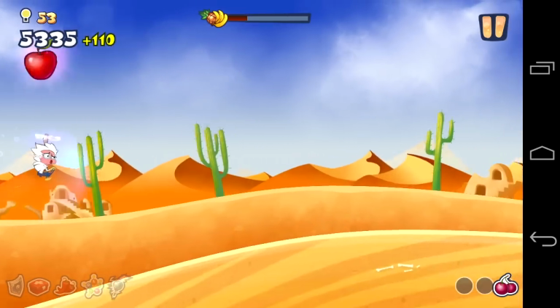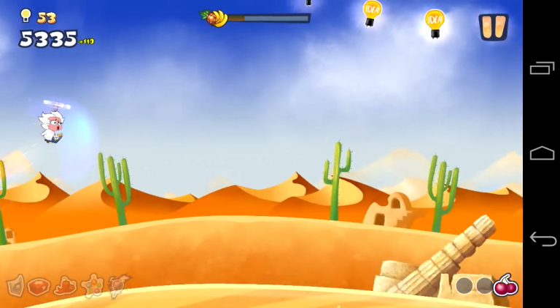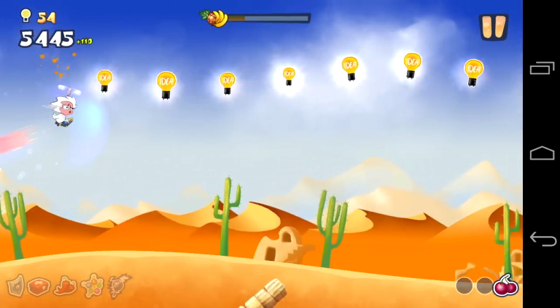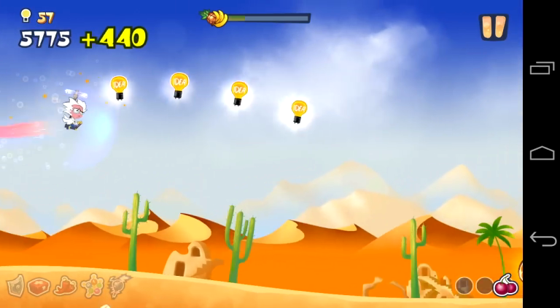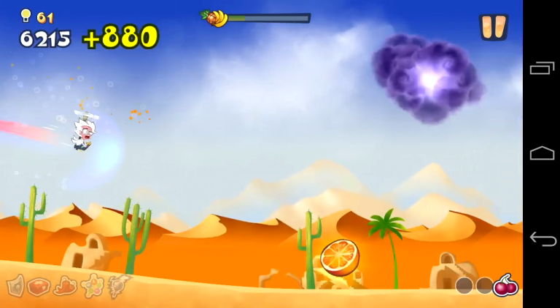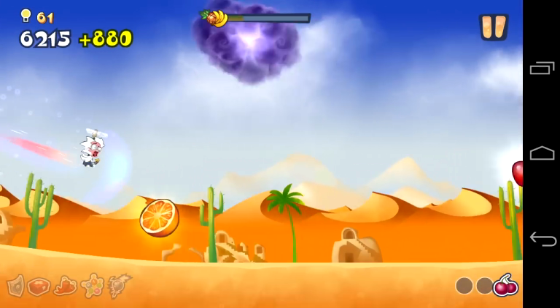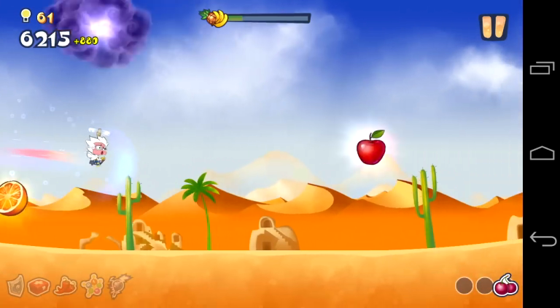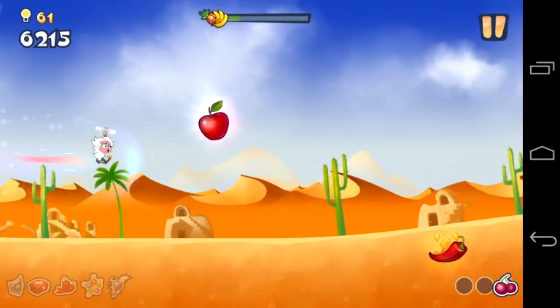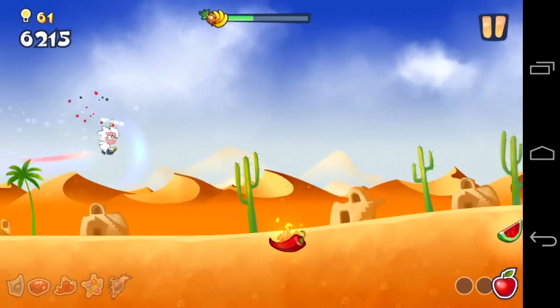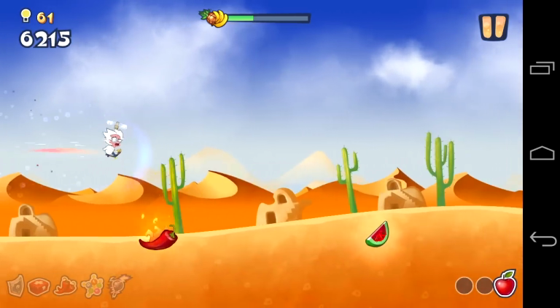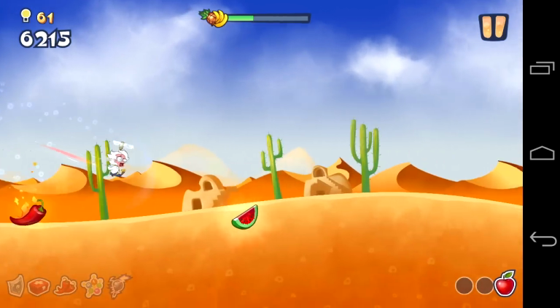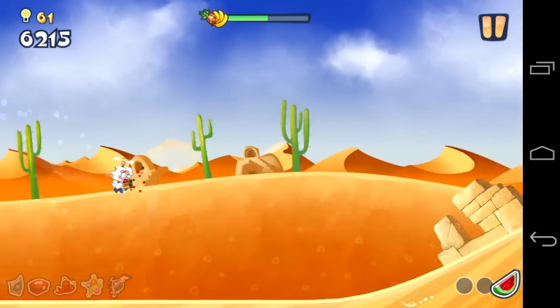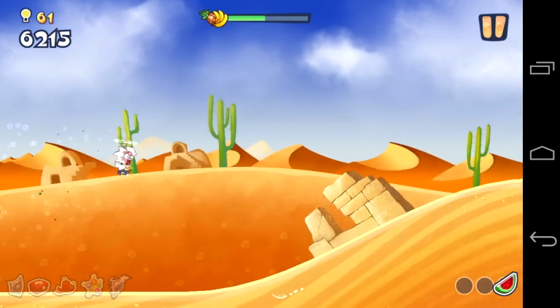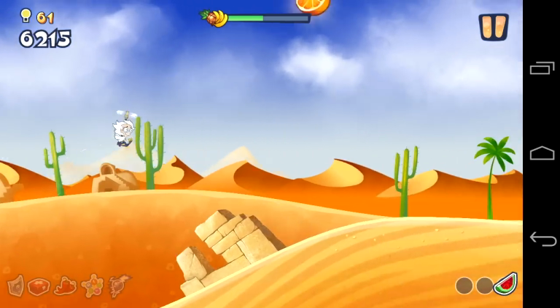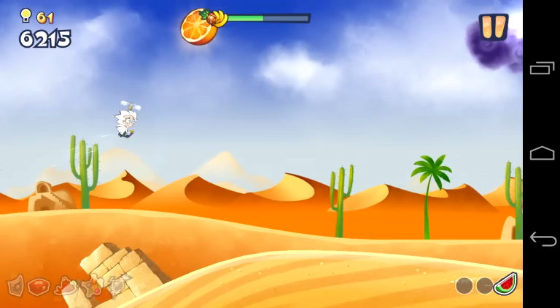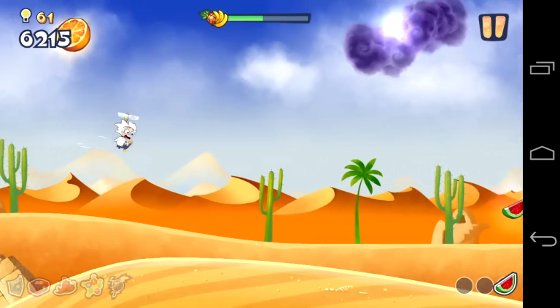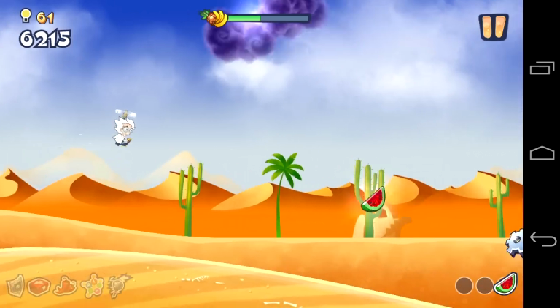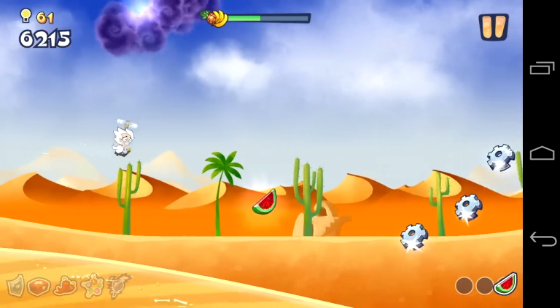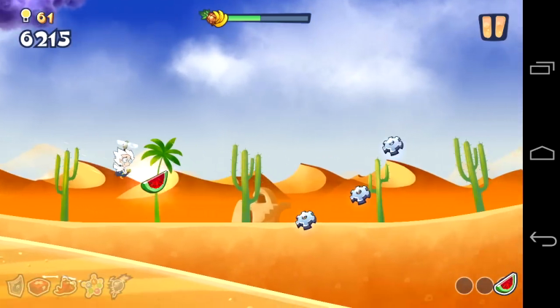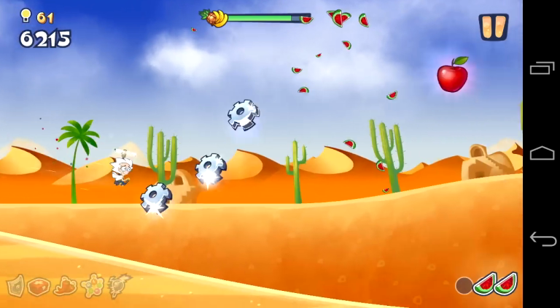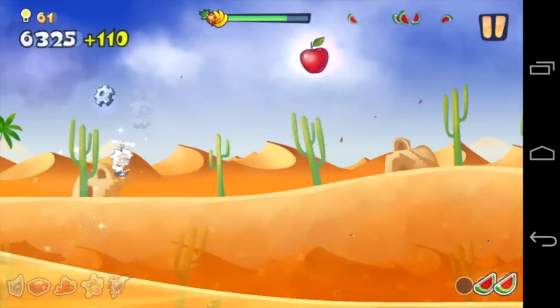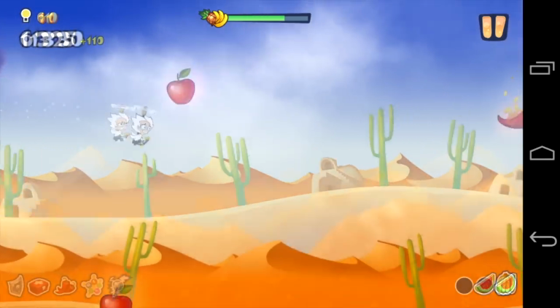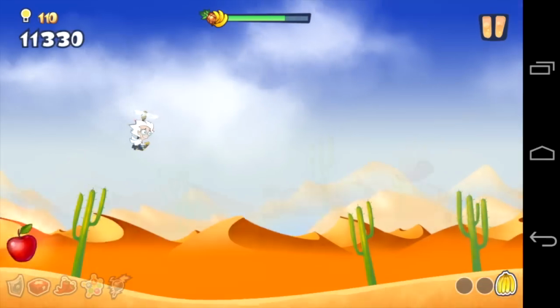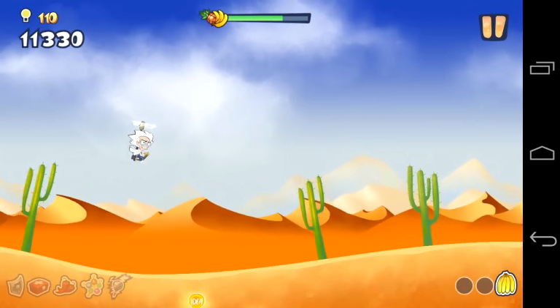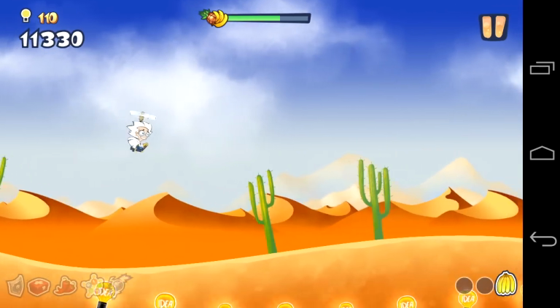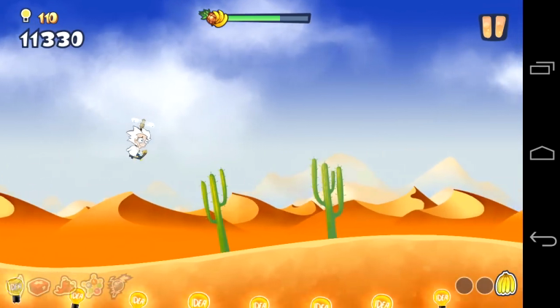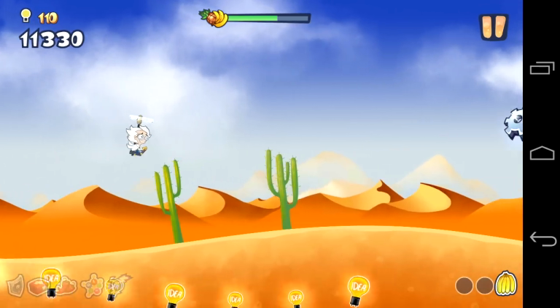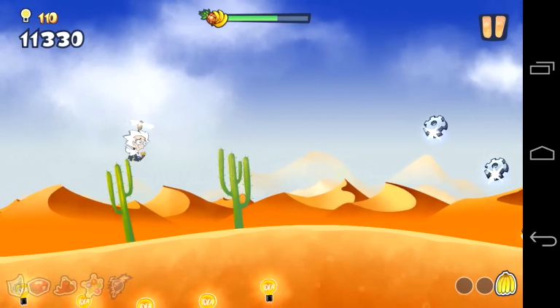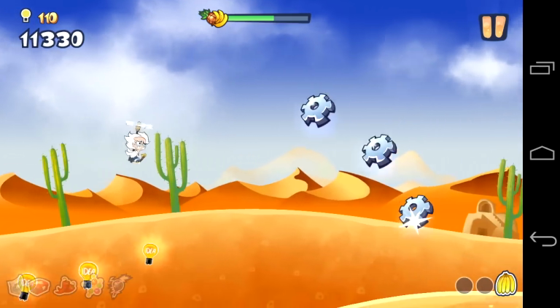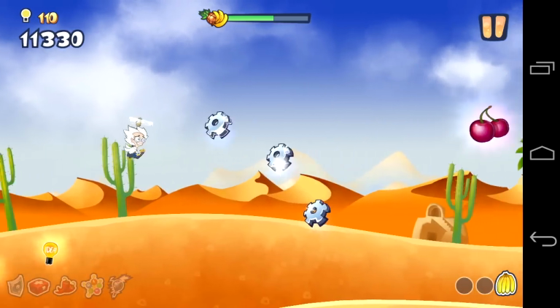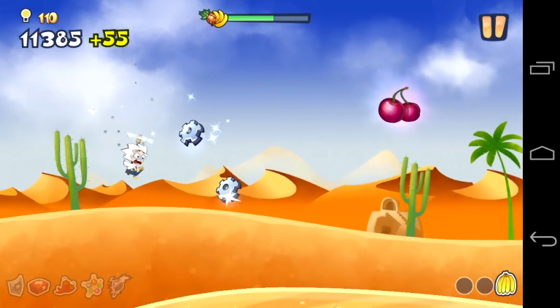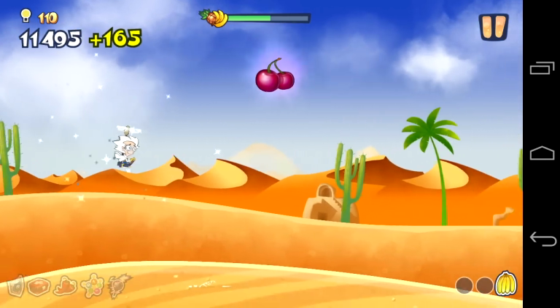You gotta eat the fruit to keep the center bar there filled. When it starts blinking, that's bad. If you get the same consecutive fruit in a row, it'll actually give you more of a boost or more energy in your bar.